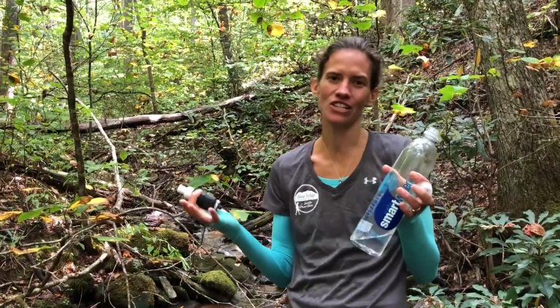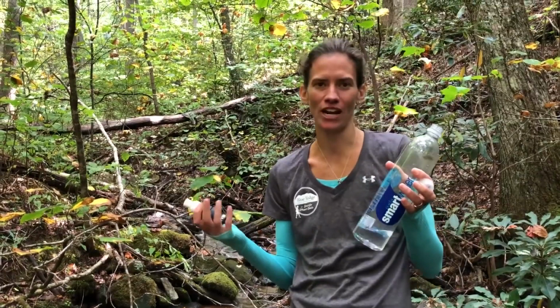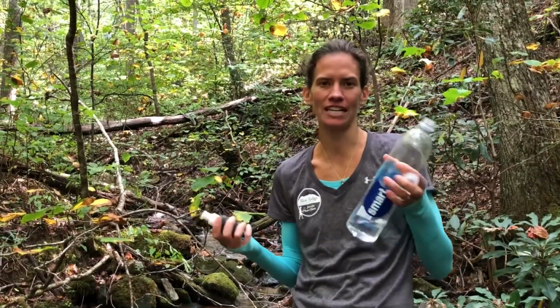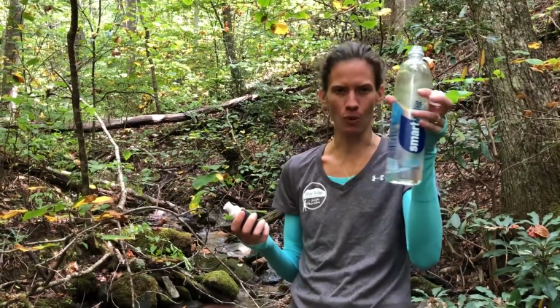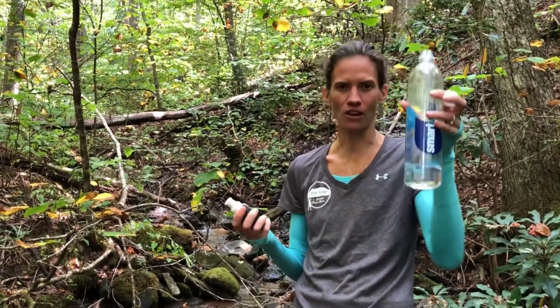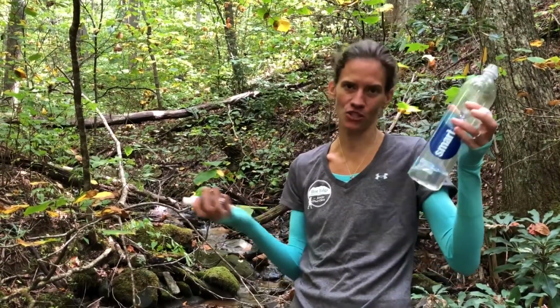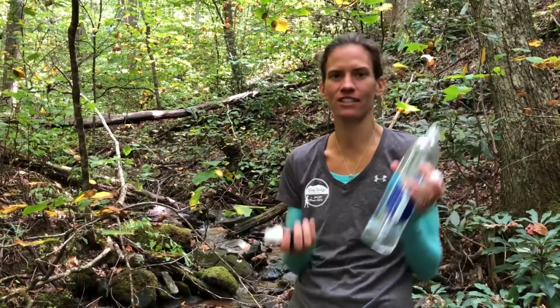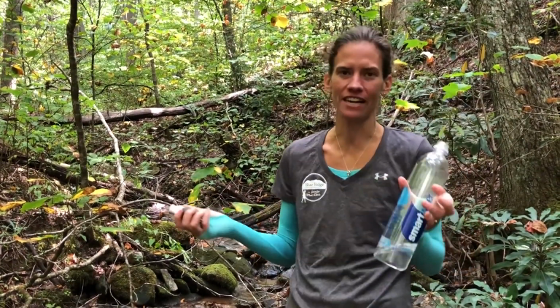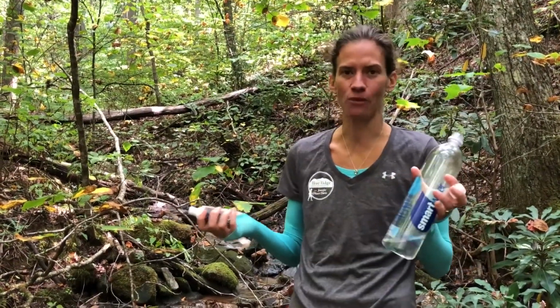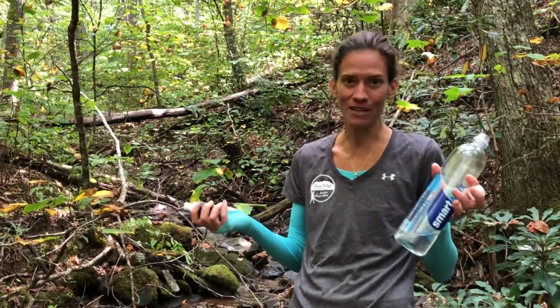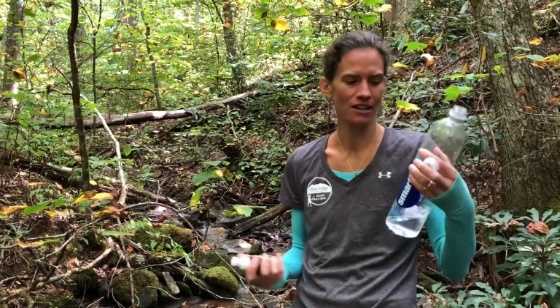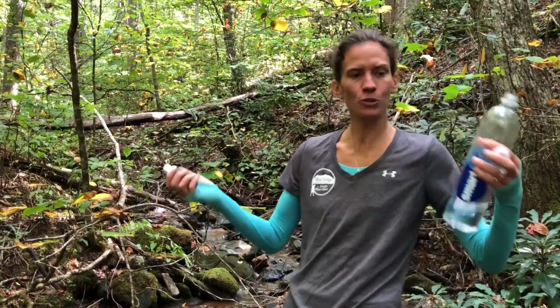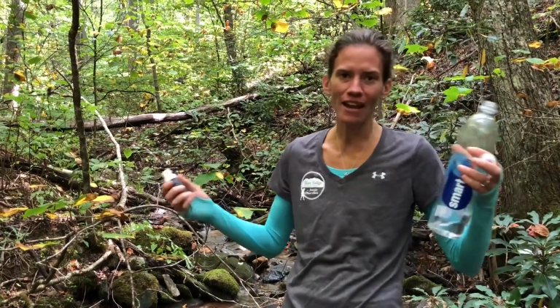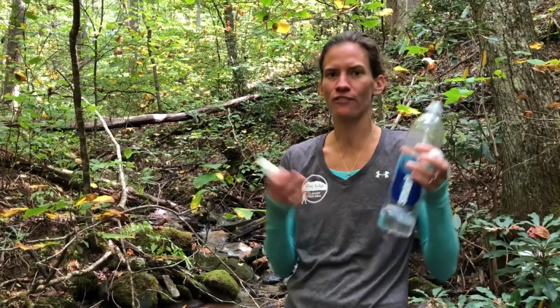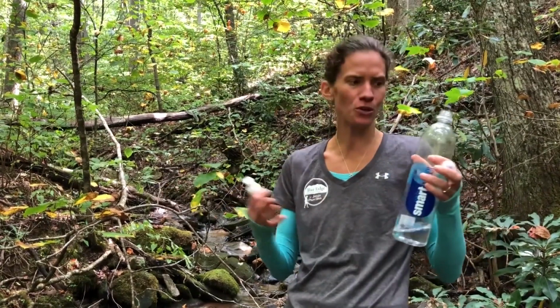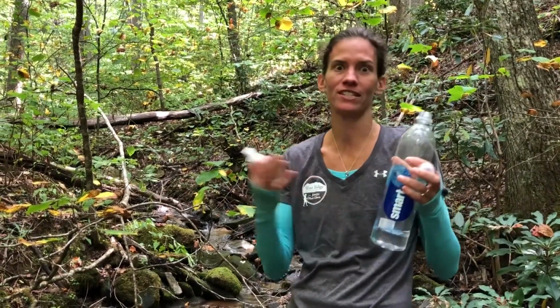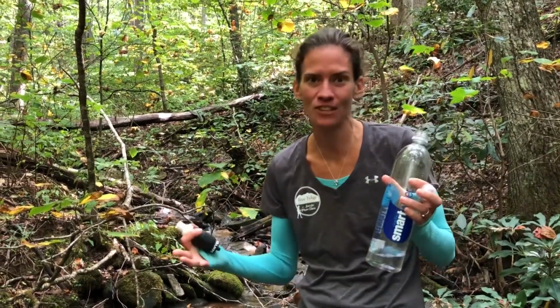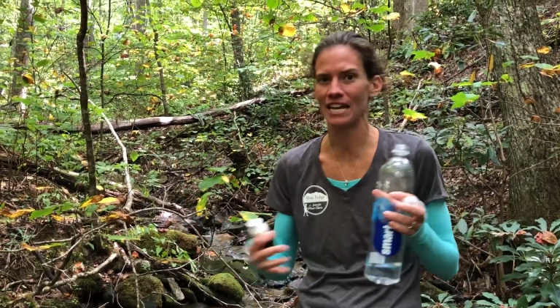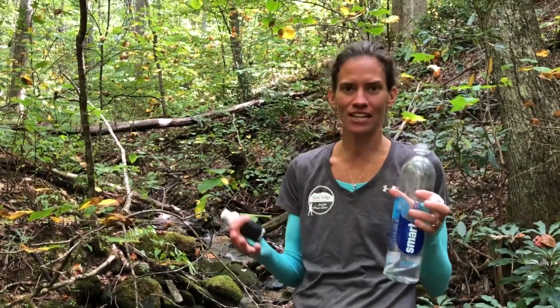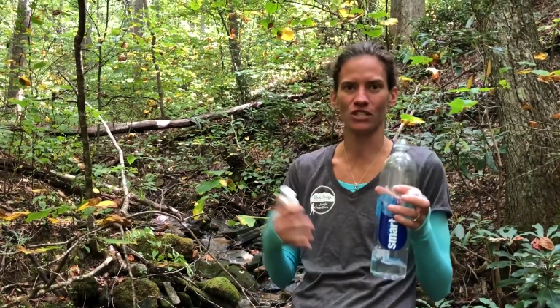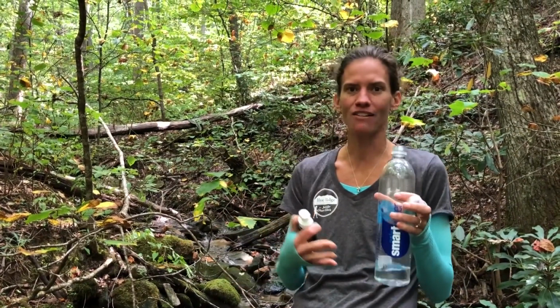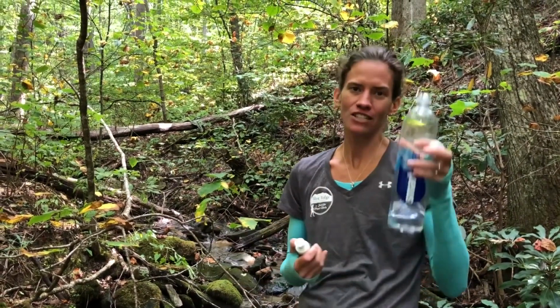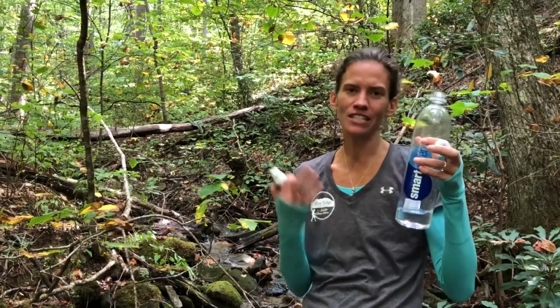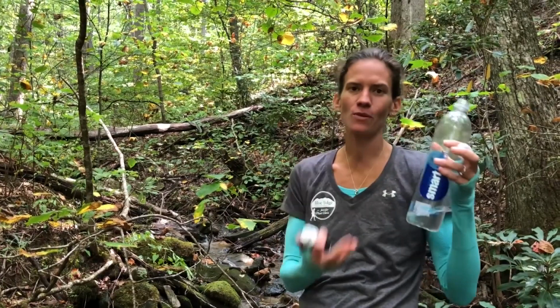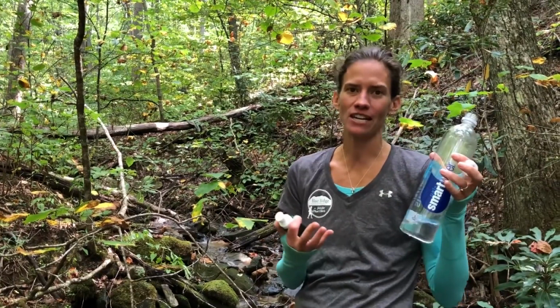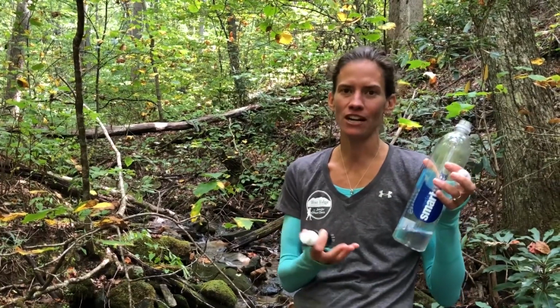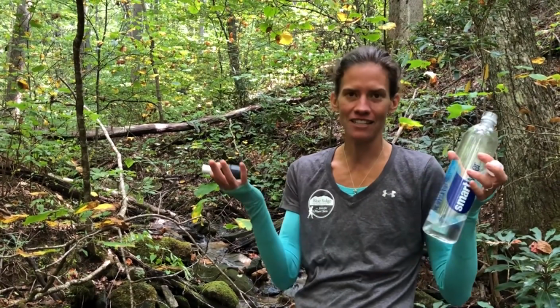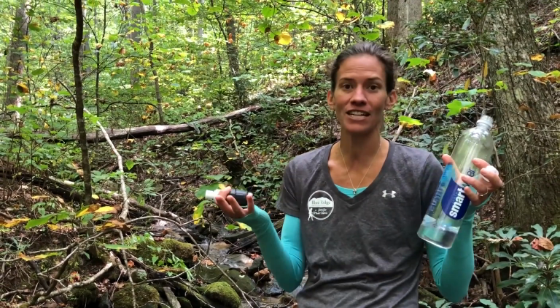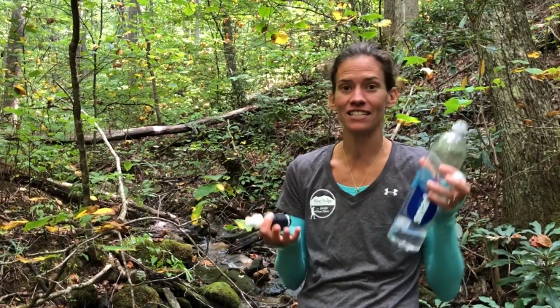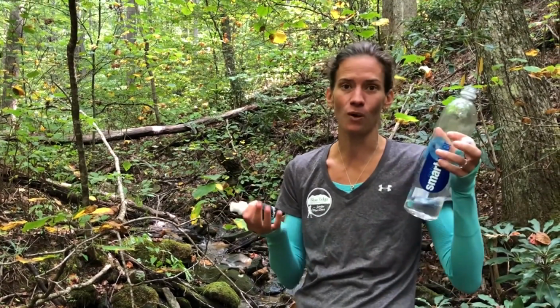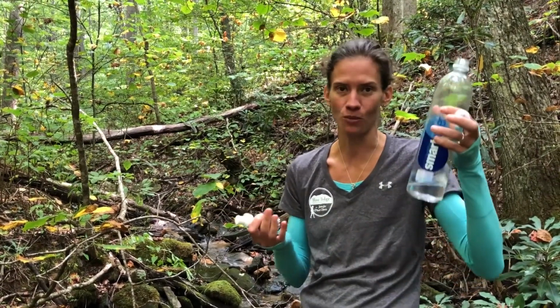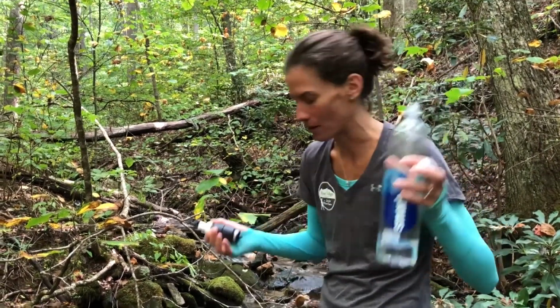A lot of hikers on trails like to use water bottles to collect and carry their water because they're super lightweight, affordable, and you can recycle them when they get dirty and switch them out. This is usually what I would take on the trail, and this is how easy it is to filter water with a water bottle.